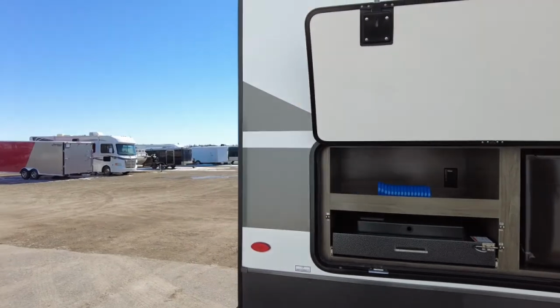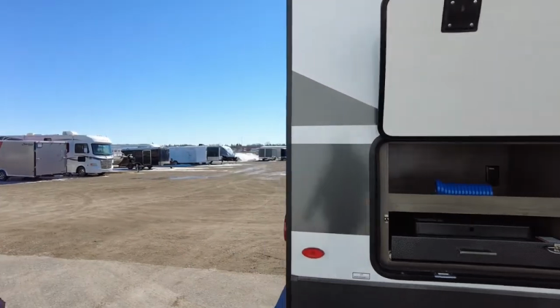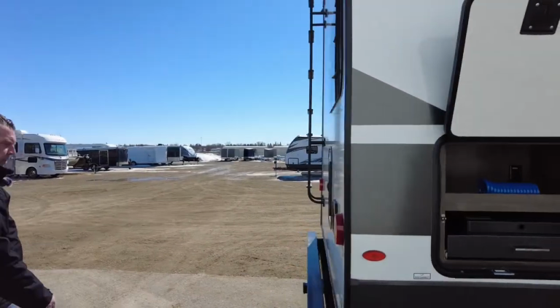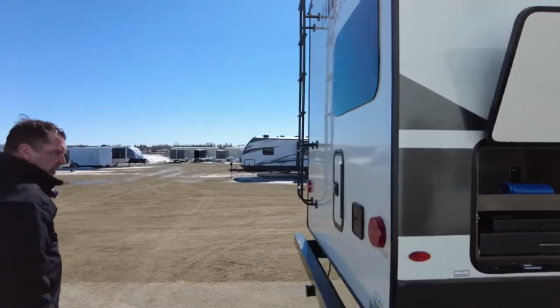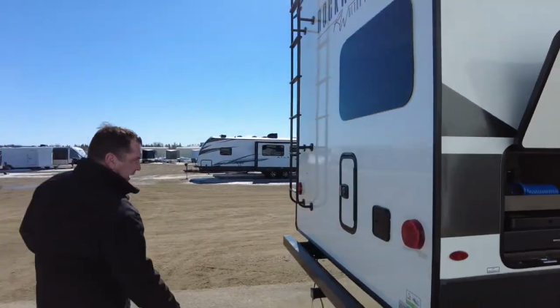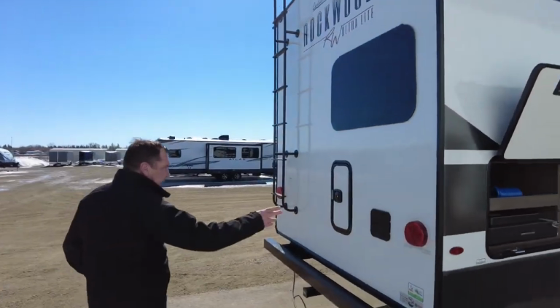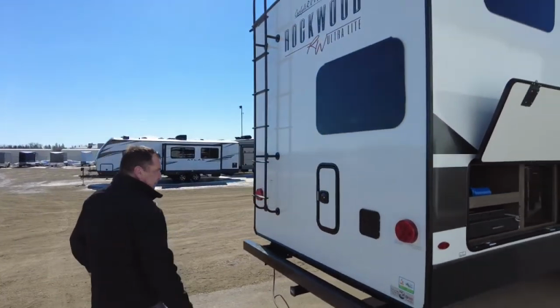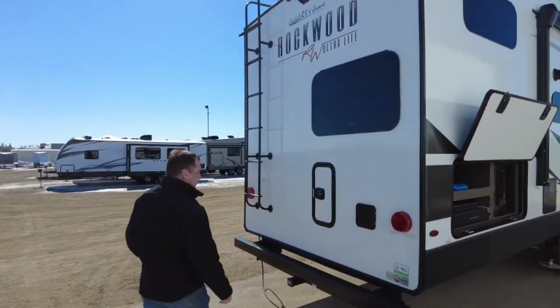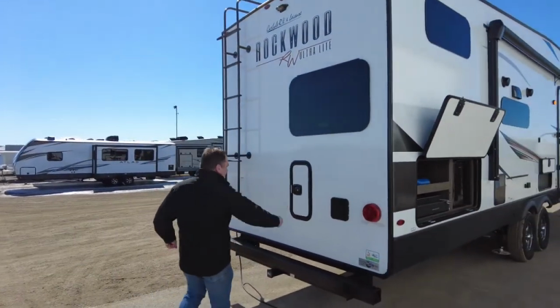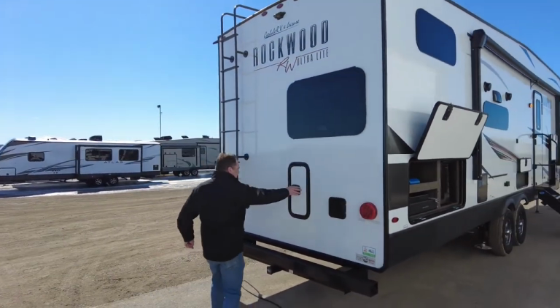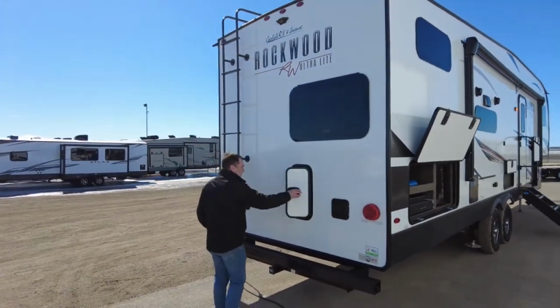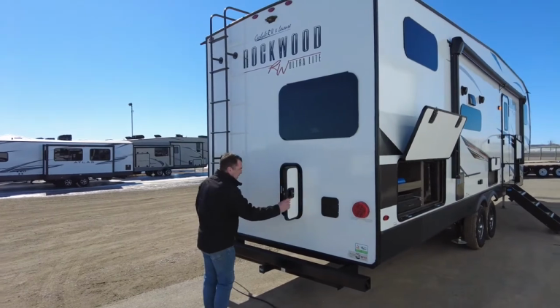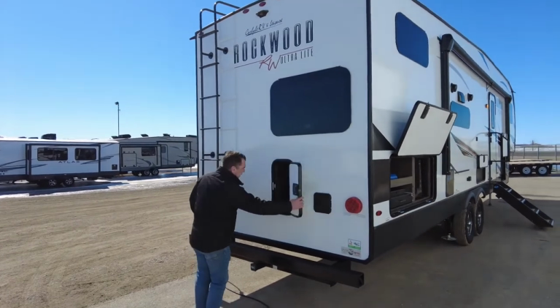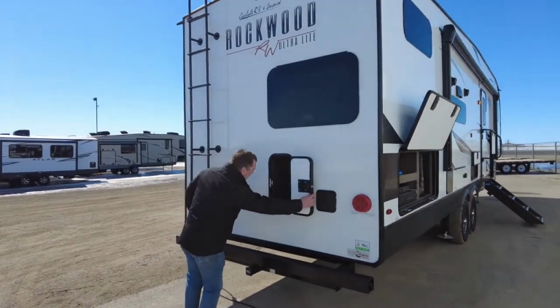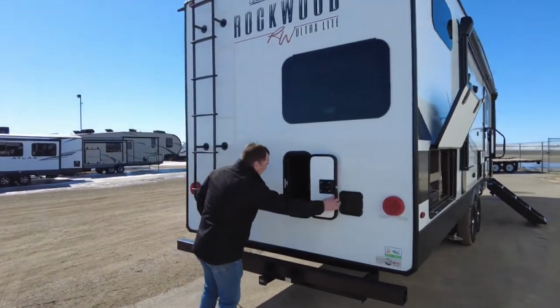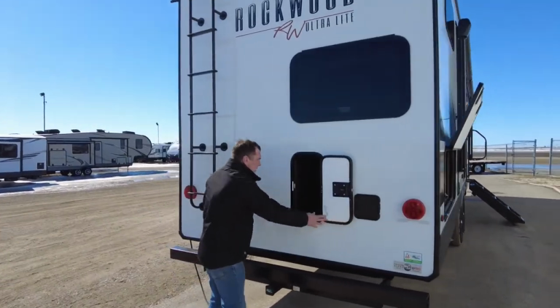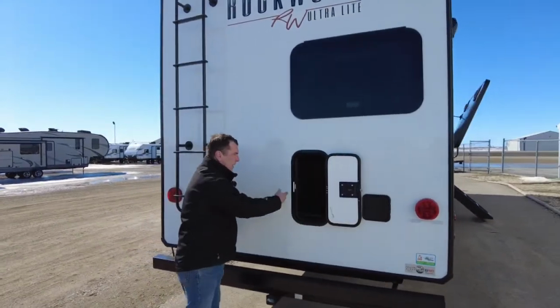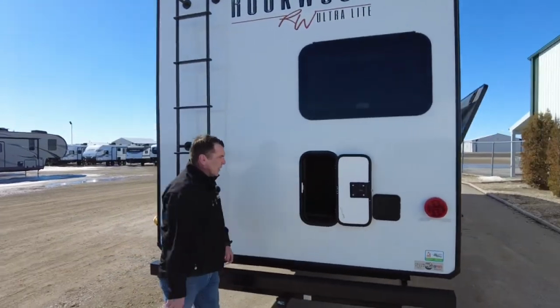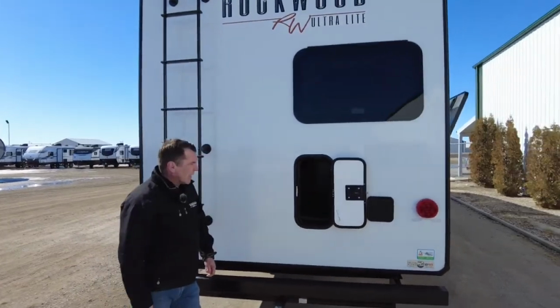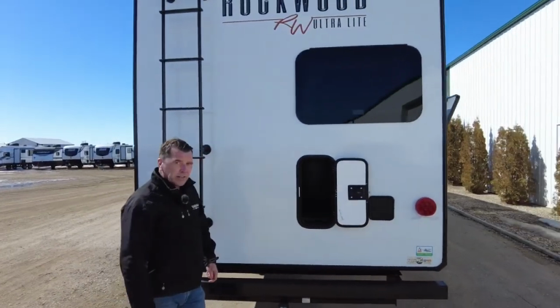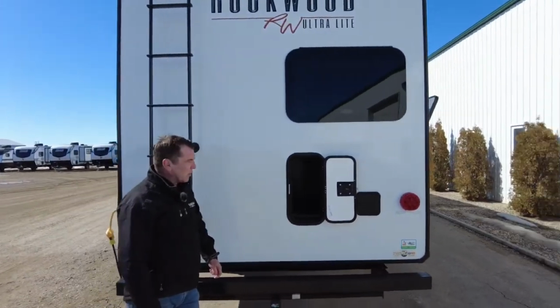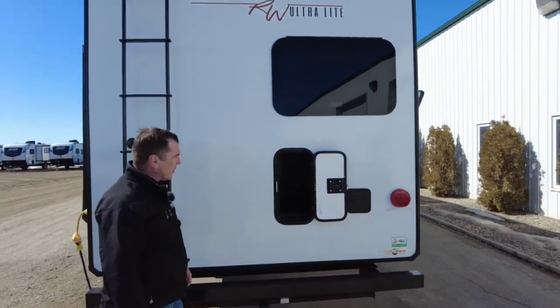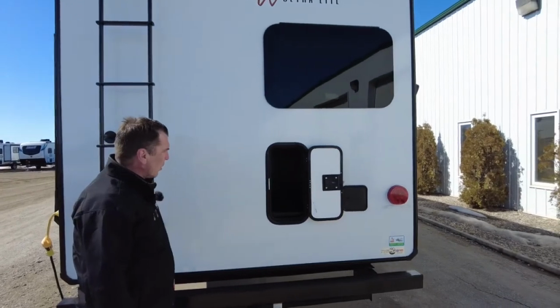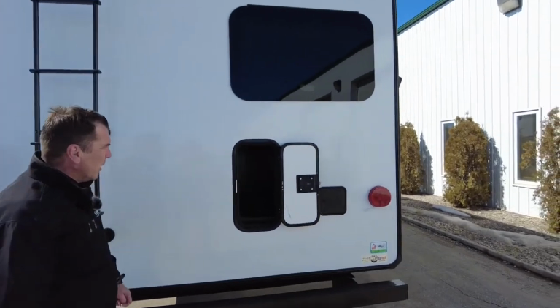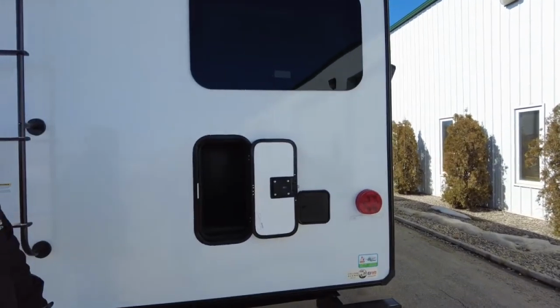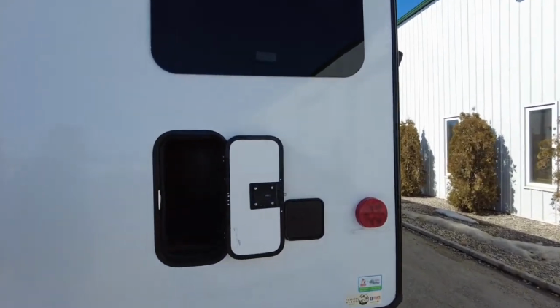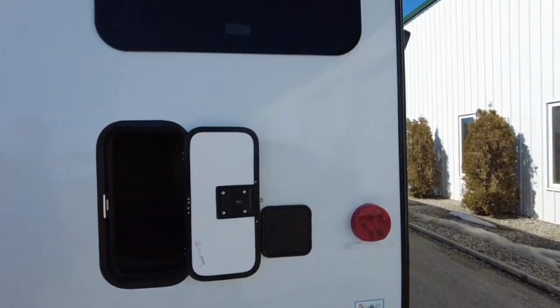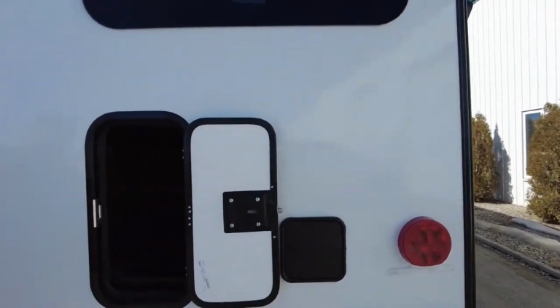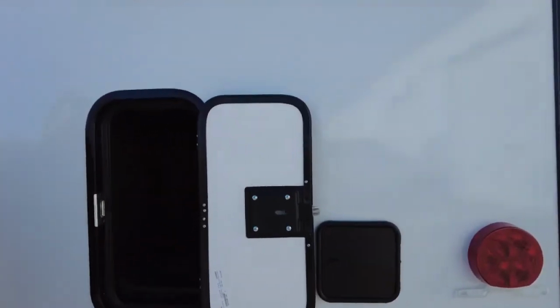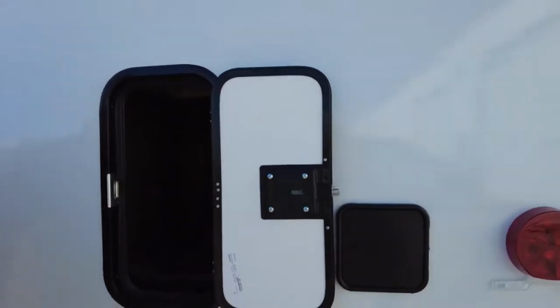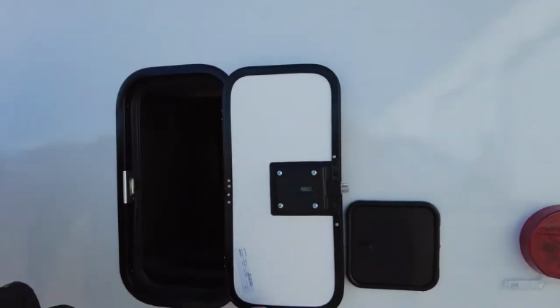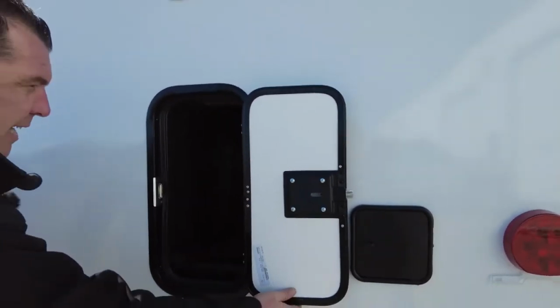Moving to the rear of the trailer — LED lighting. More storage compartment space back here, quite adequate. In that area you could probably put a power cord or other essentials, maybe some blocks, things like that.